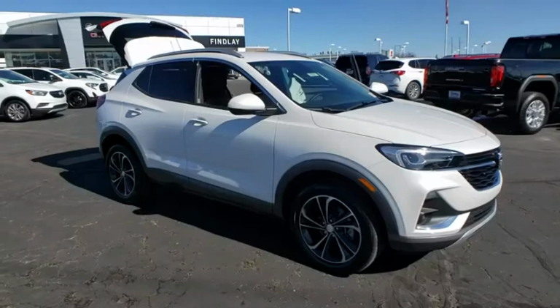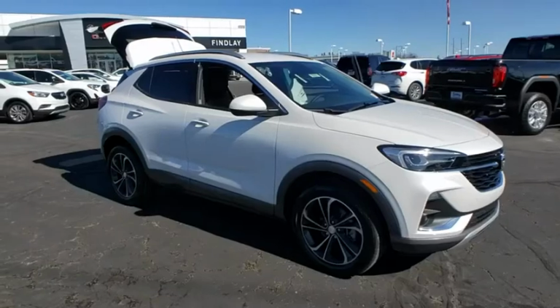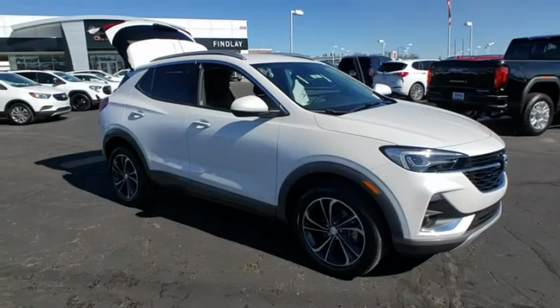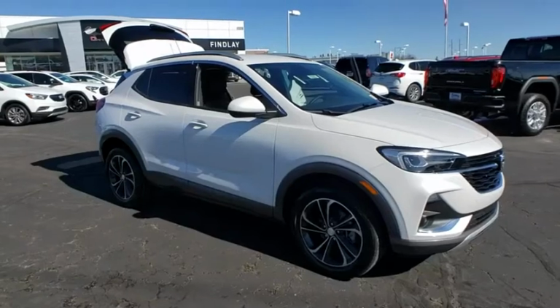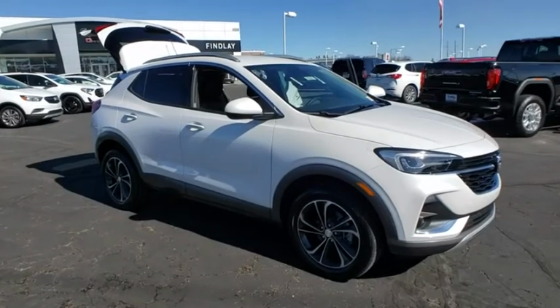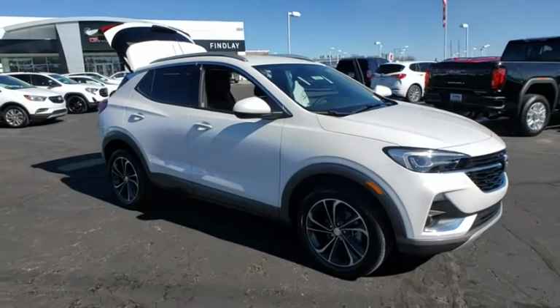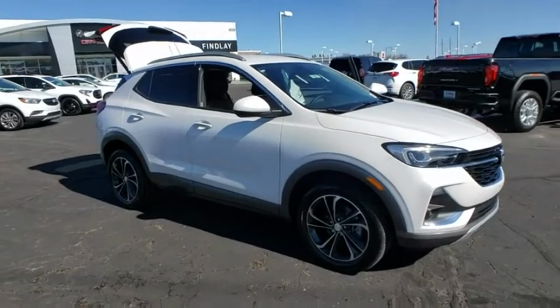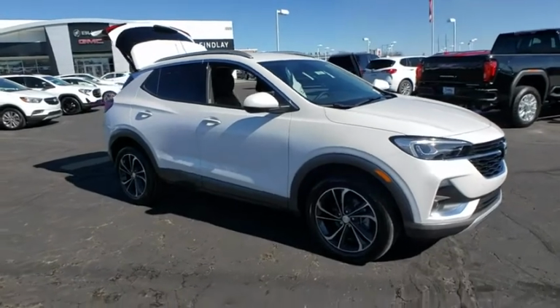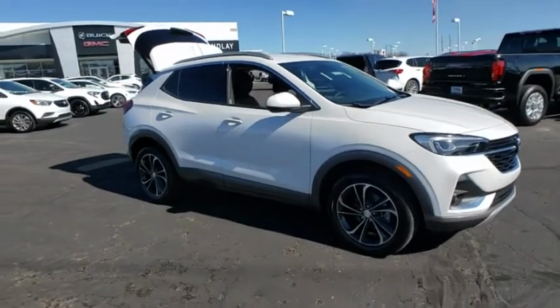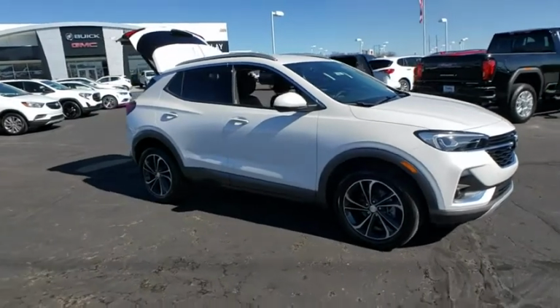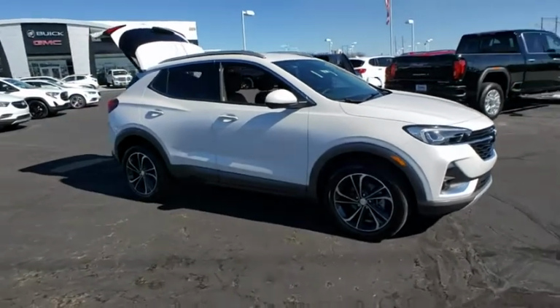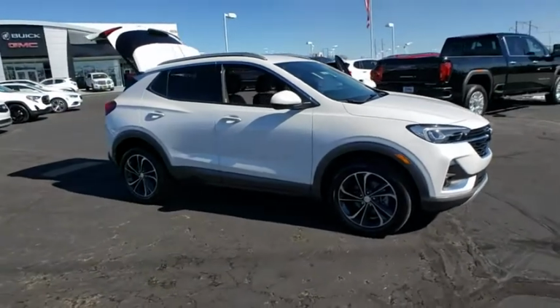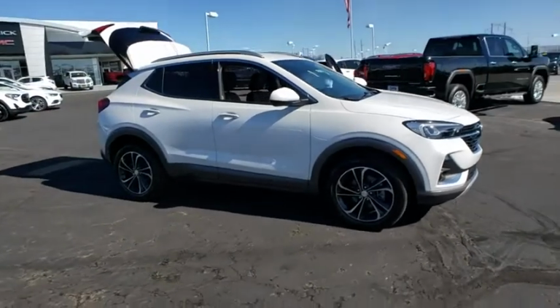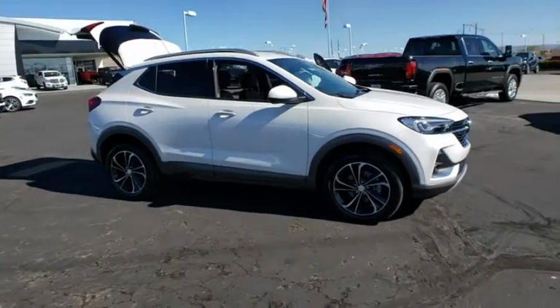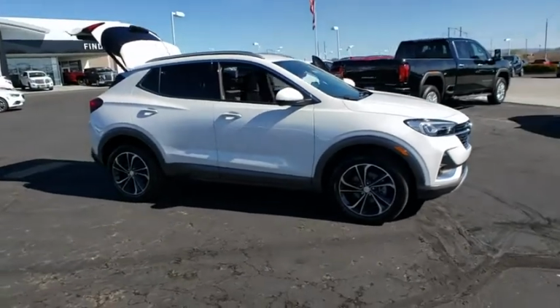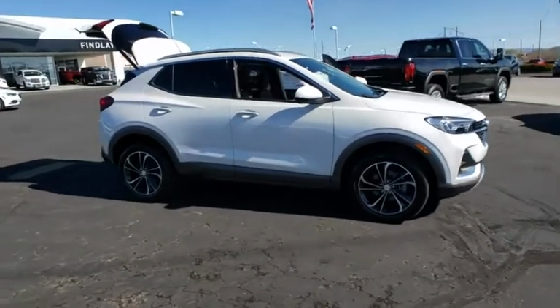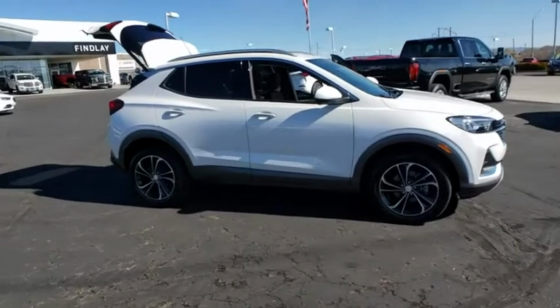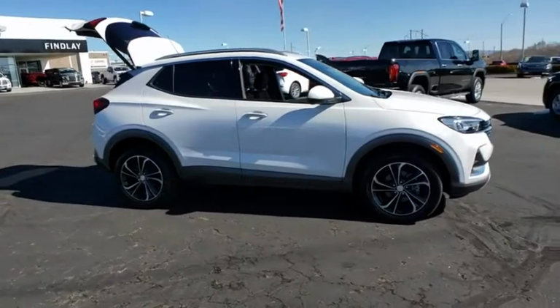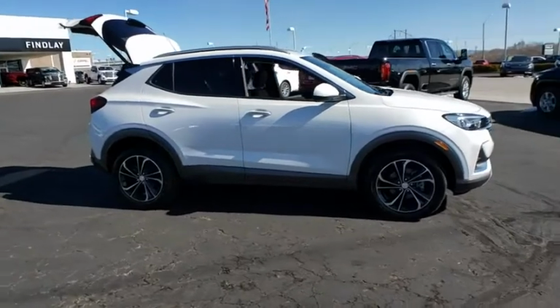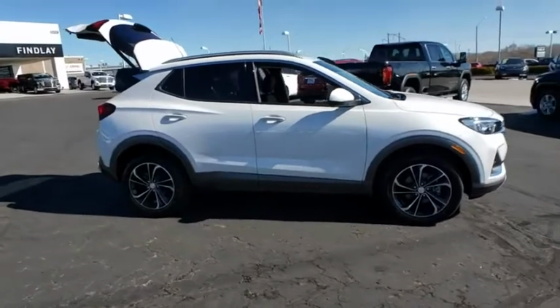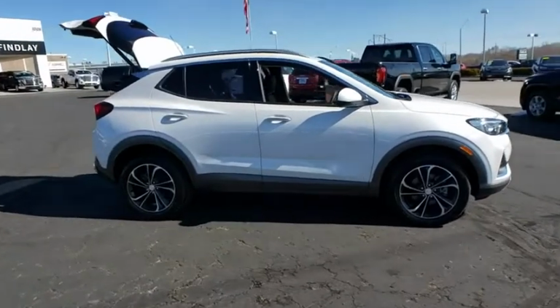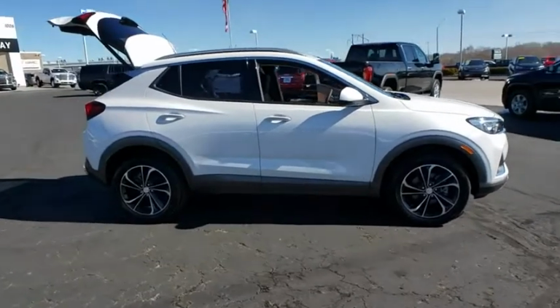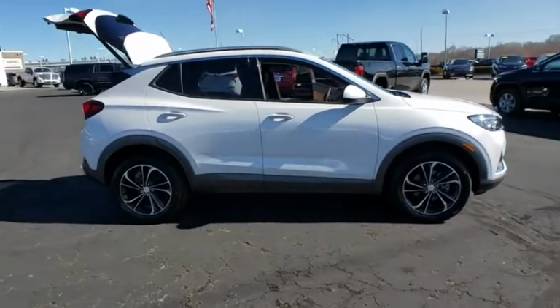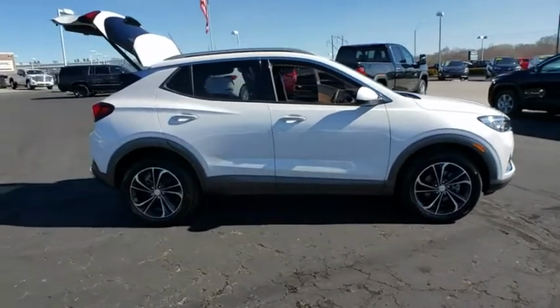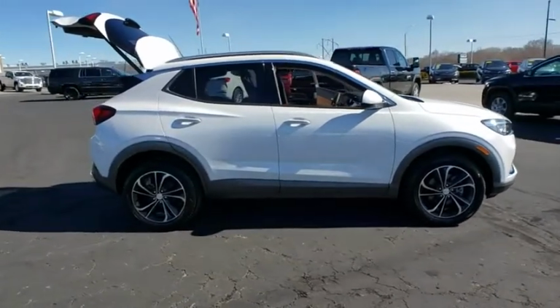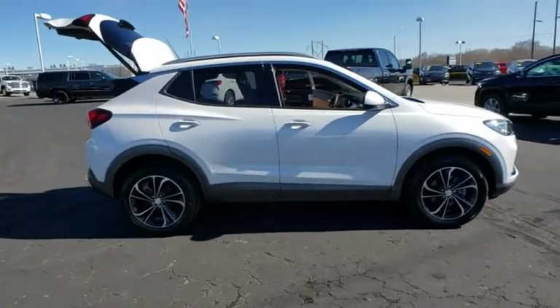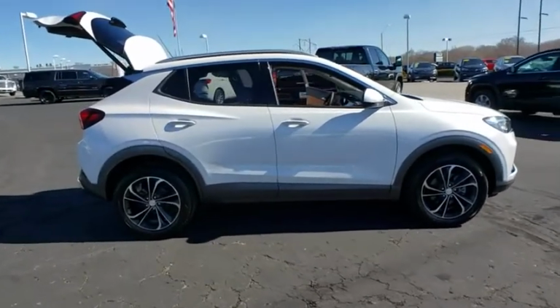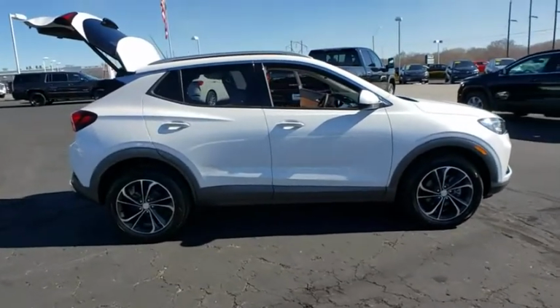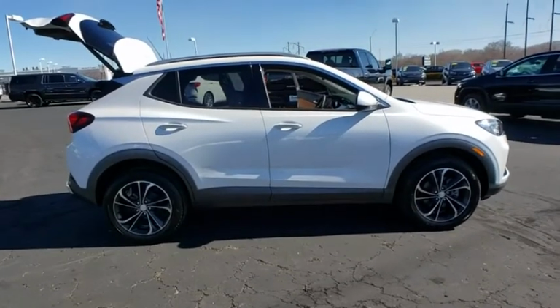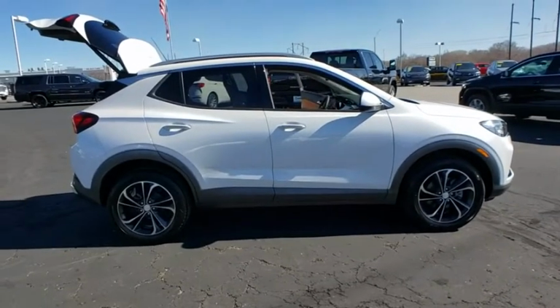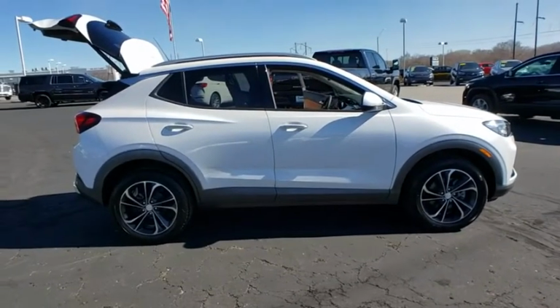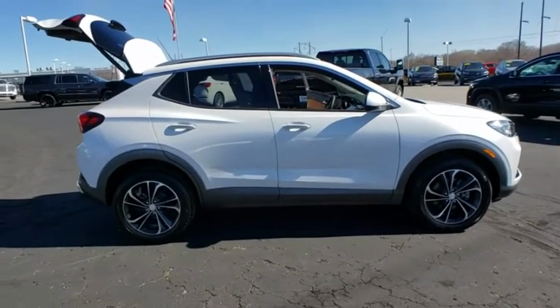Looking for the right vehicle? Check out the 2020 Buick Encore. The Encore captures Buick's traditional strengths while demonstrating luxury and style in a petite size.